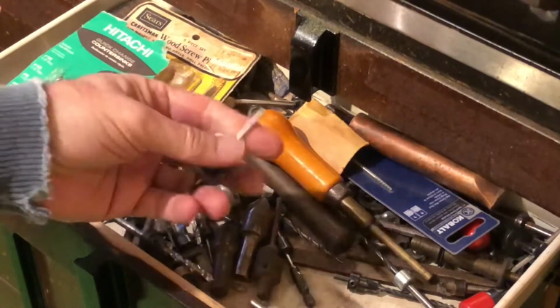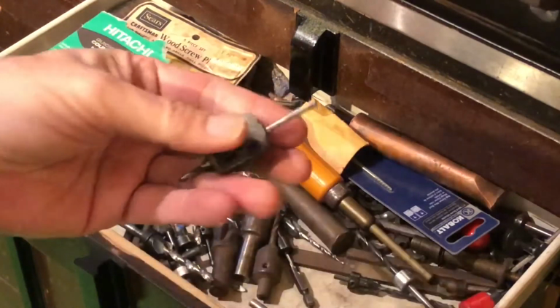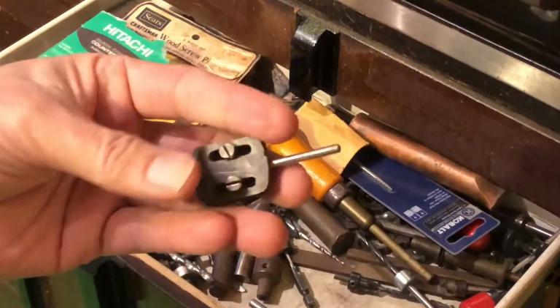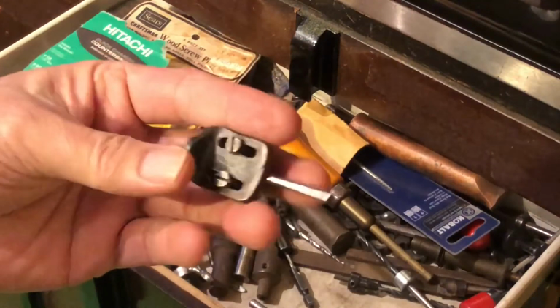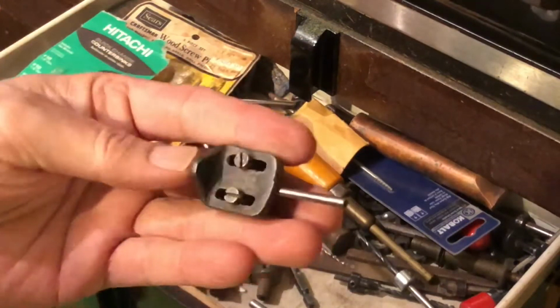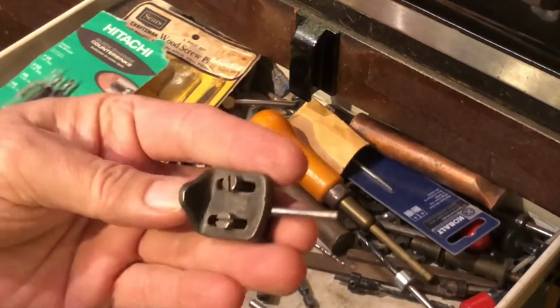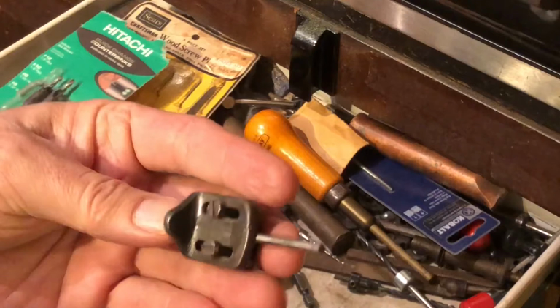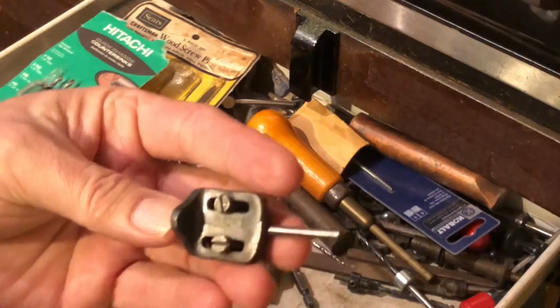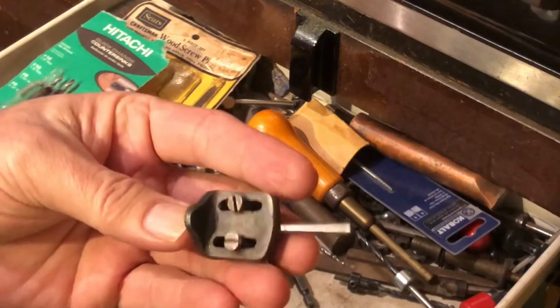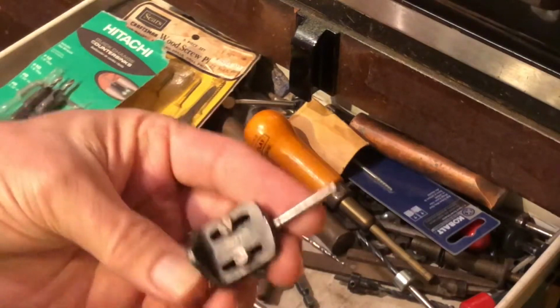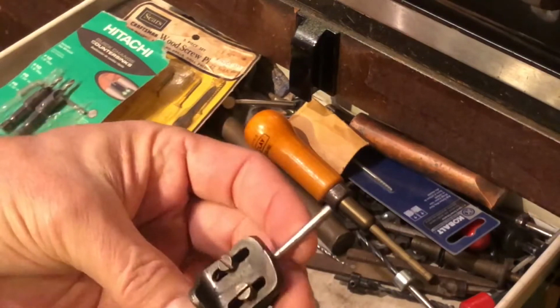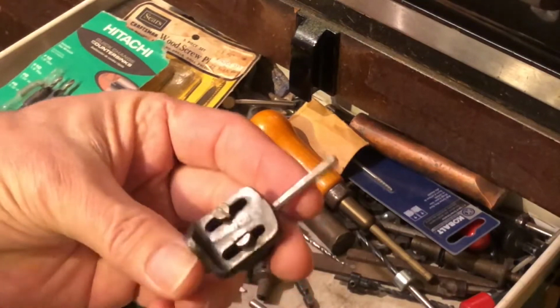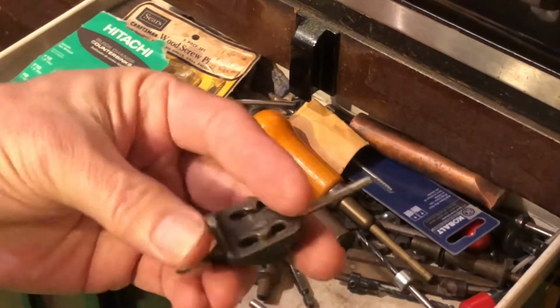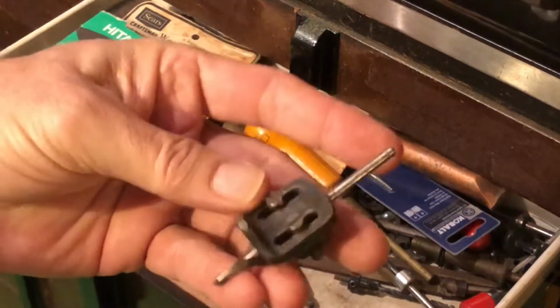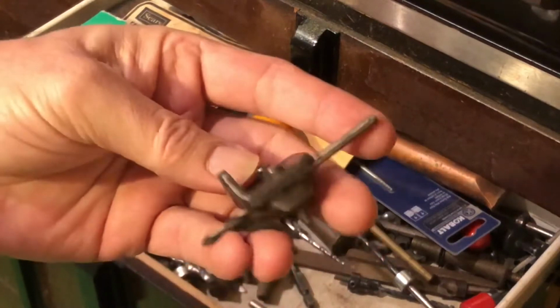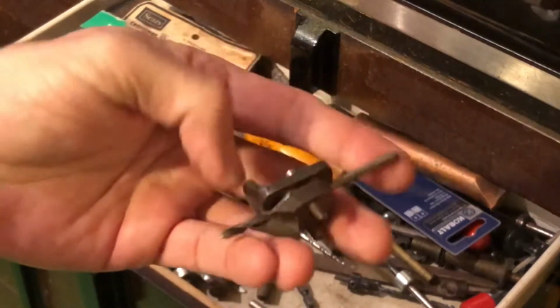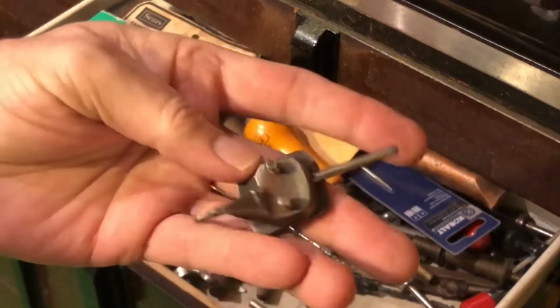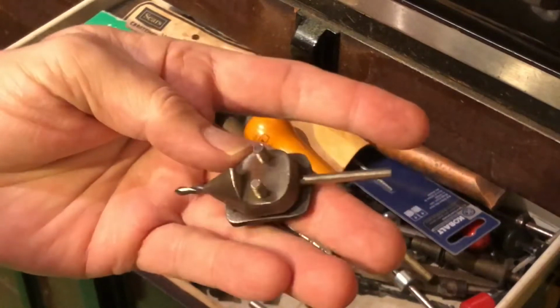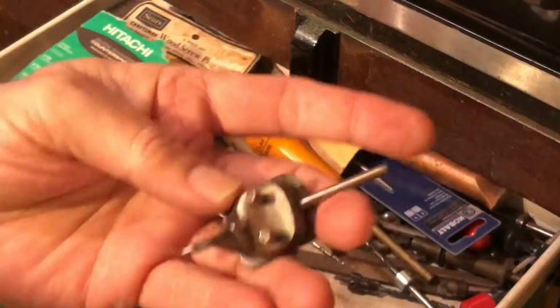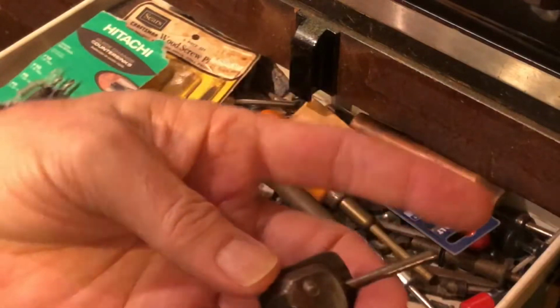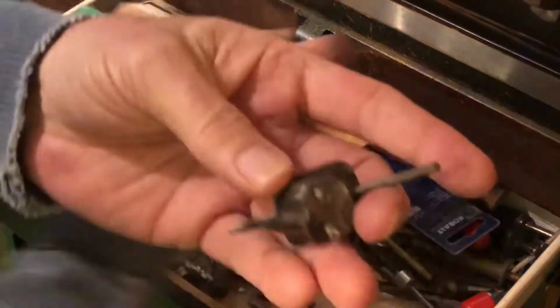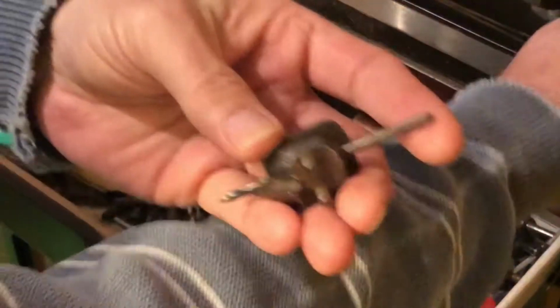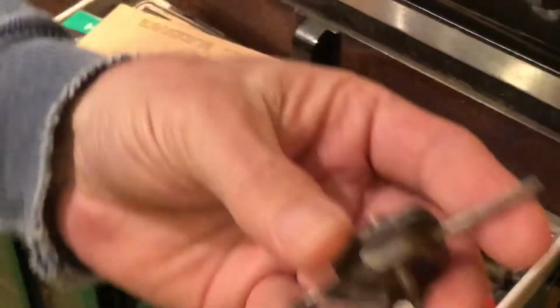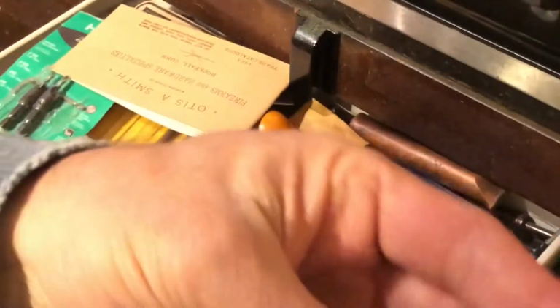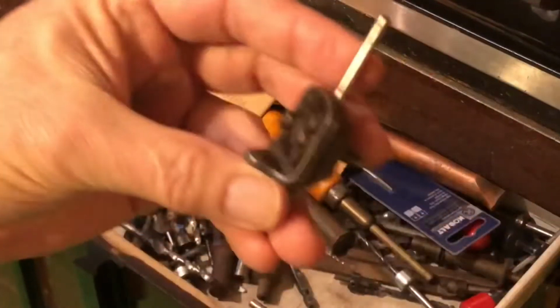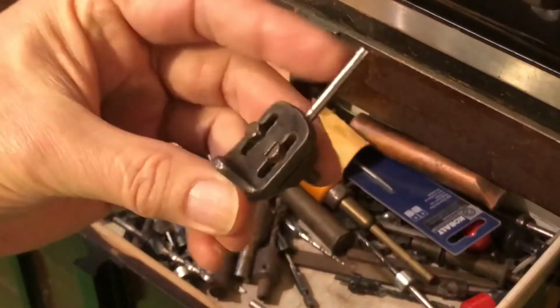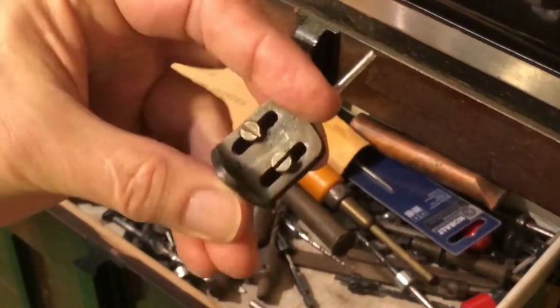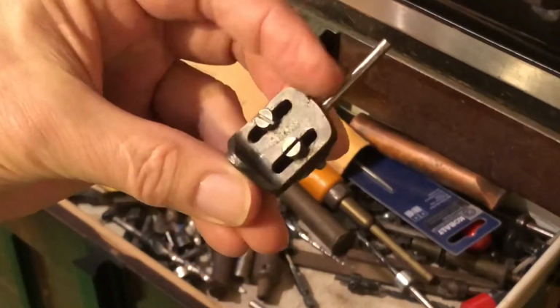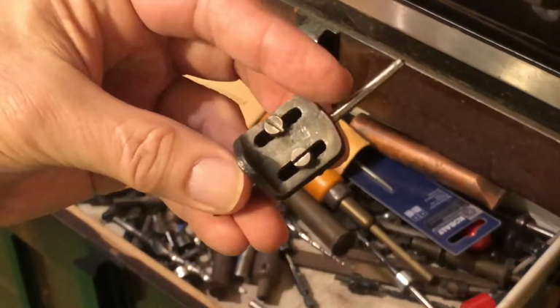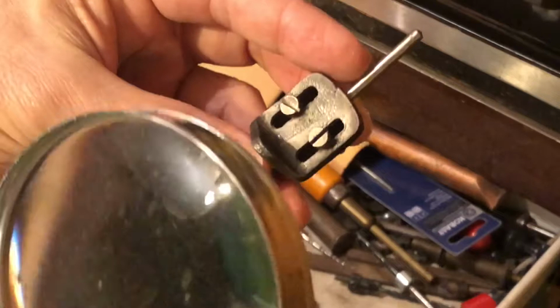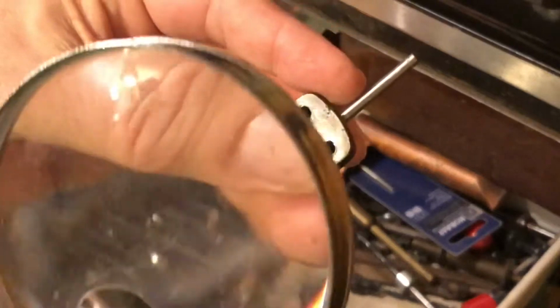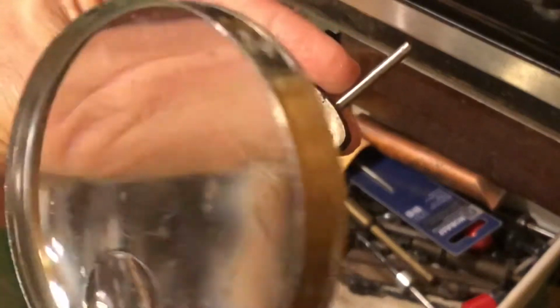I wanted to introduce you to an interesting one today. This is an Otis Smith countersink, and I'll give you a little more information about it. Here it is and we'll take a closer look.